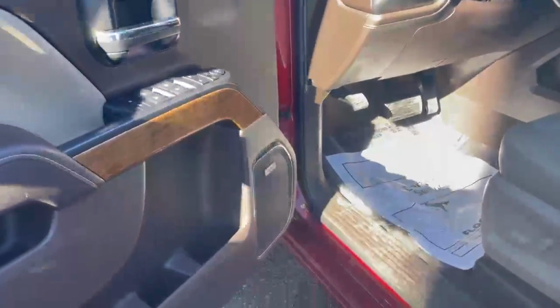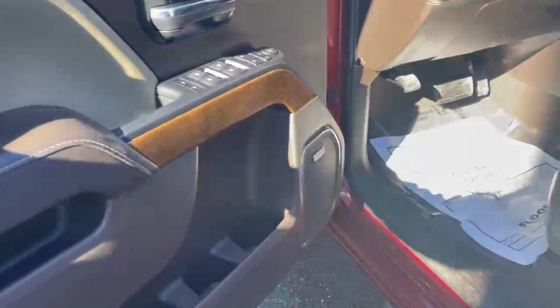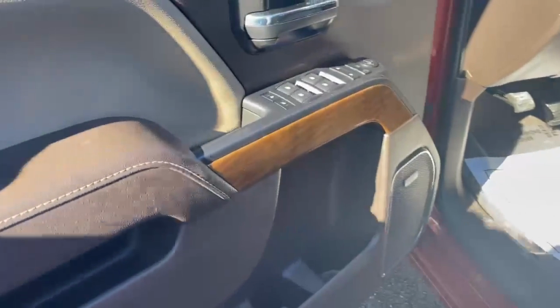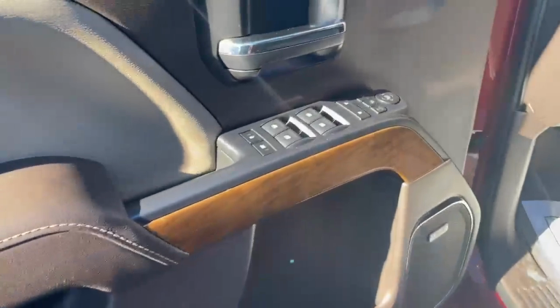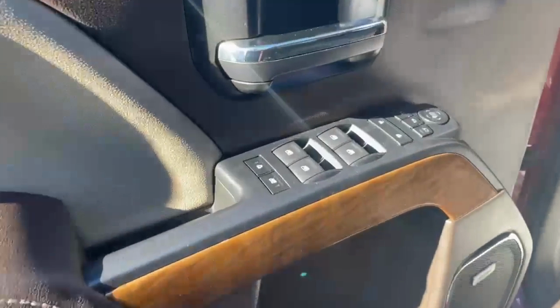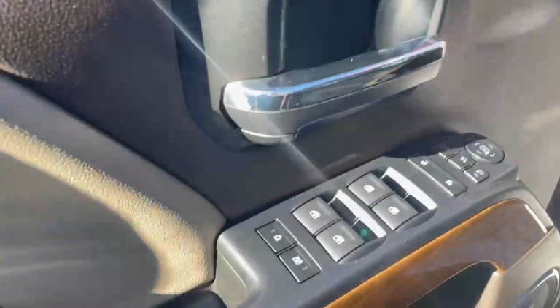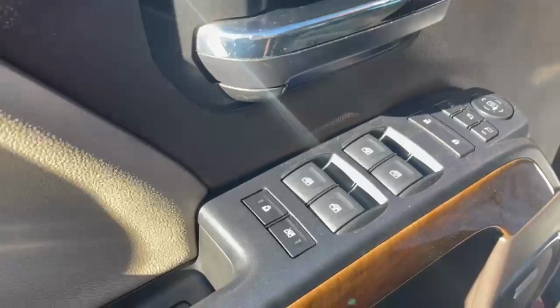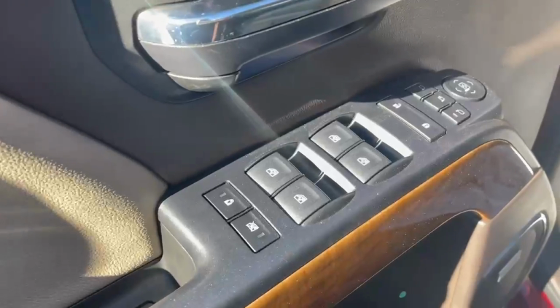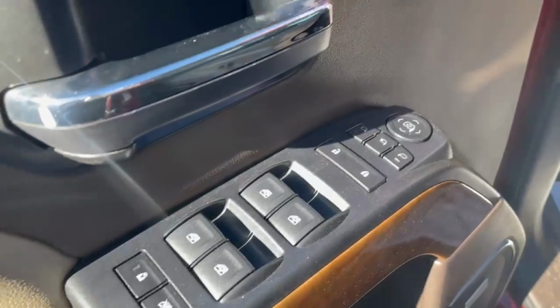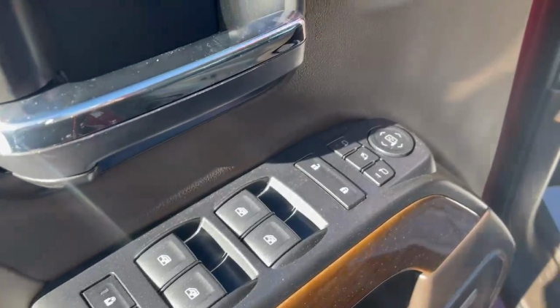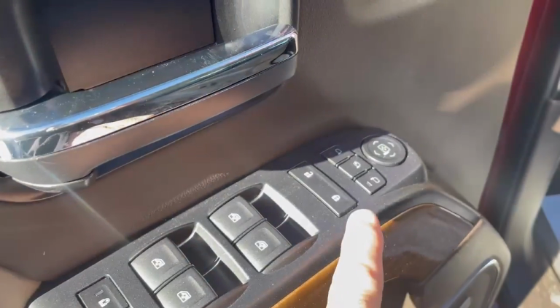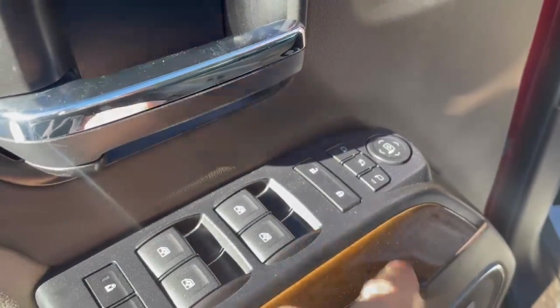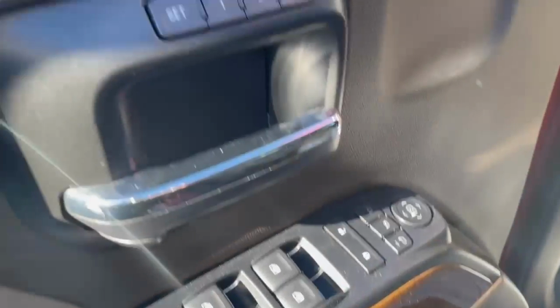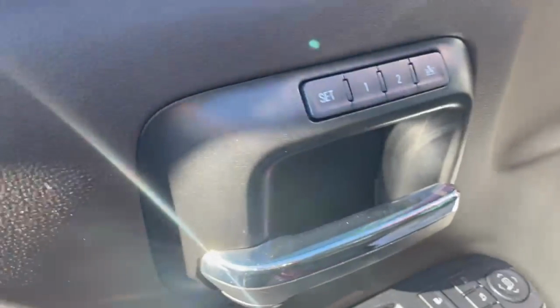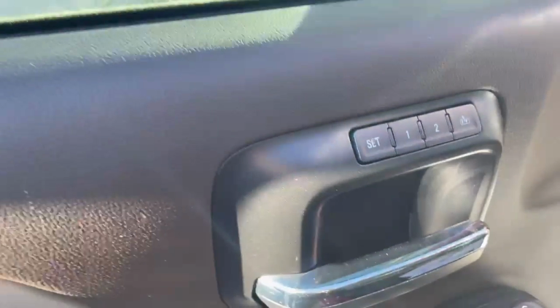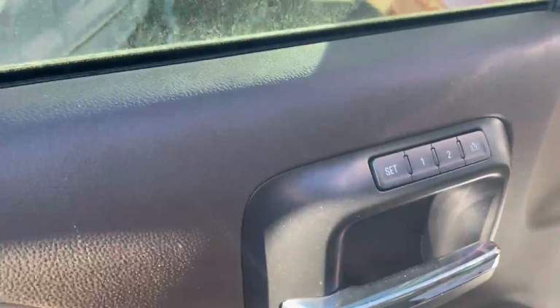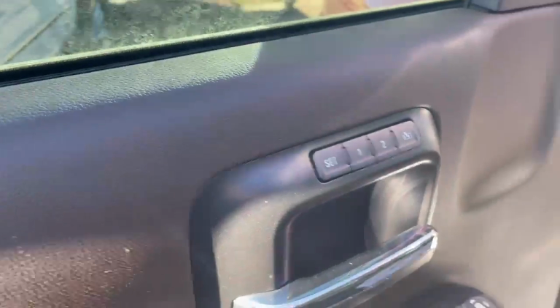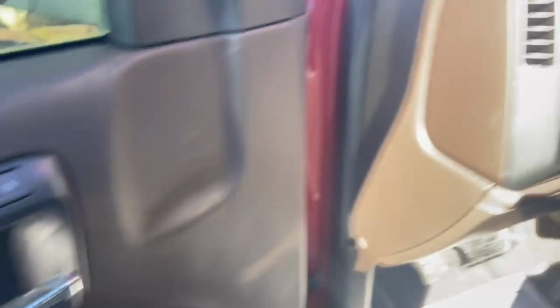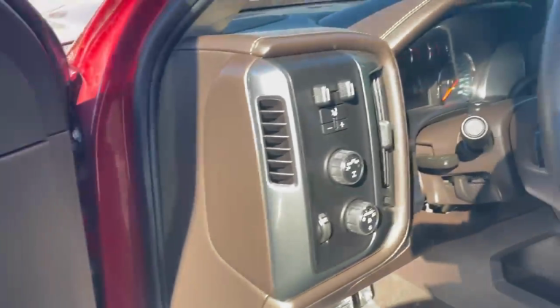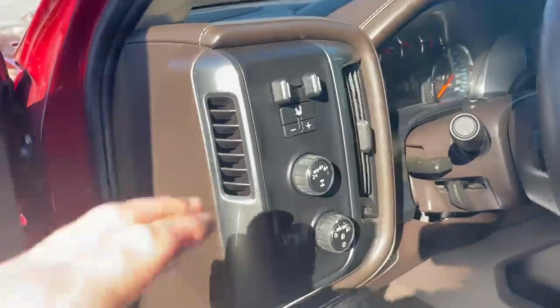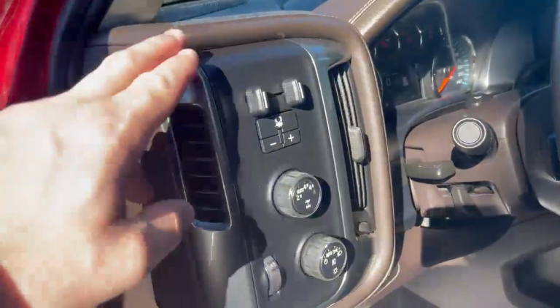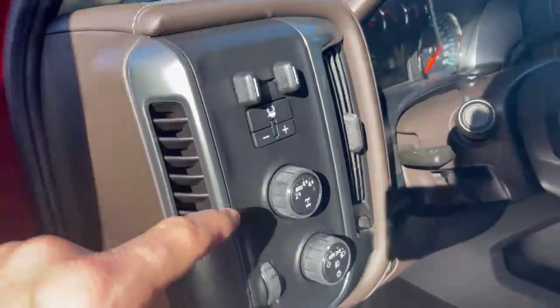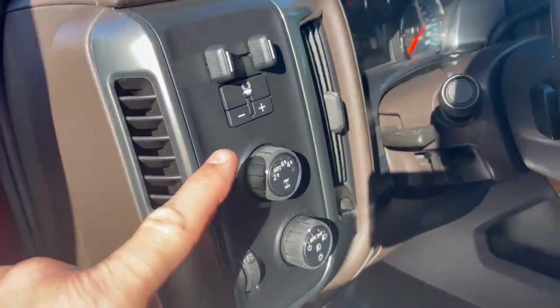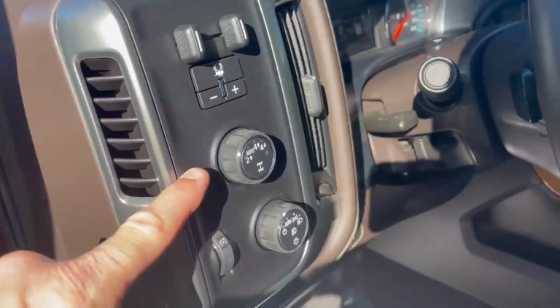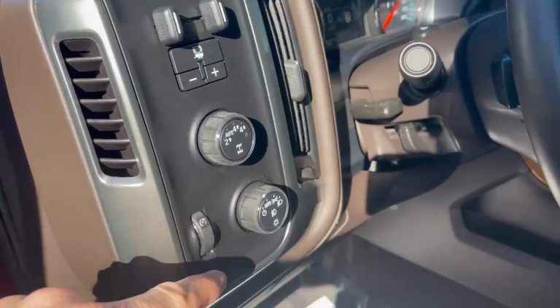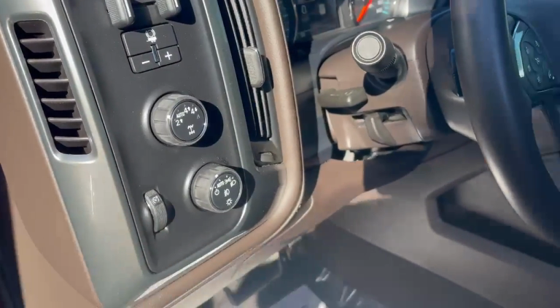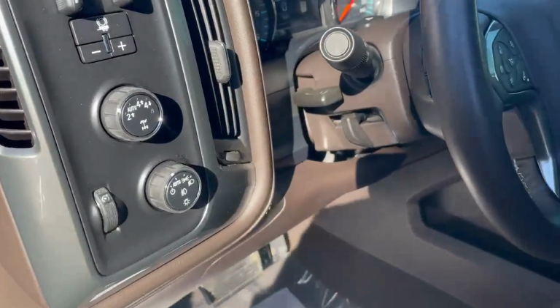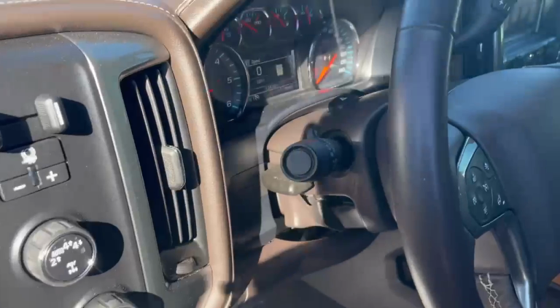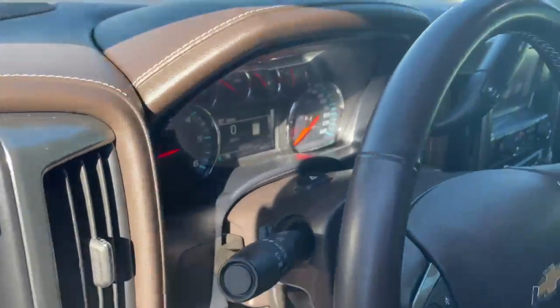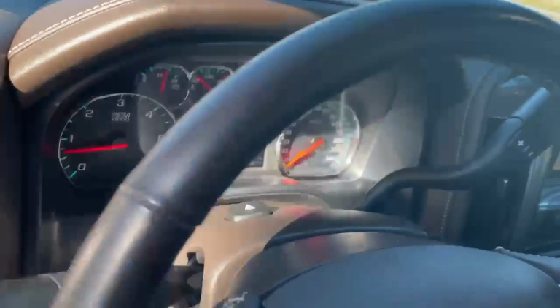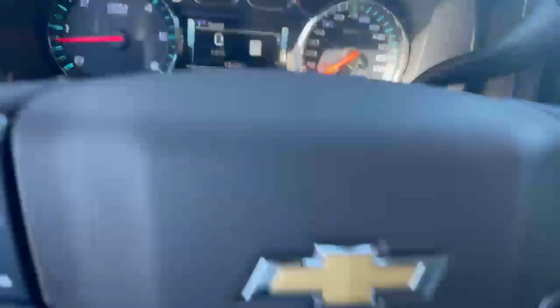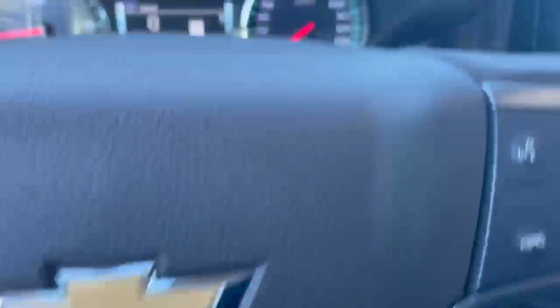Bose speaker system, power doors and windows, you do have folding mirrors as well, memory seating, integrated trailer brake, four wheel drive setting, and auto light settings.